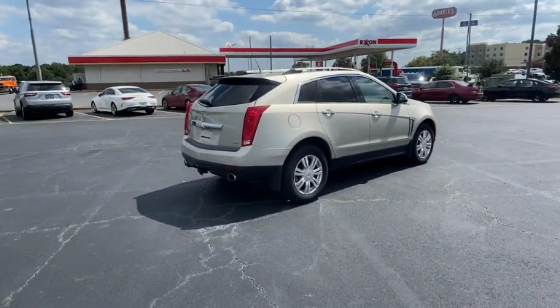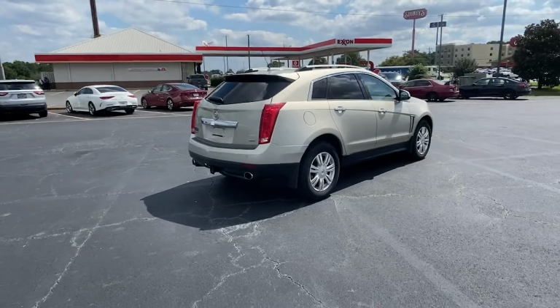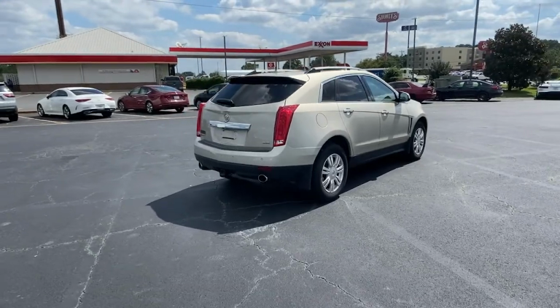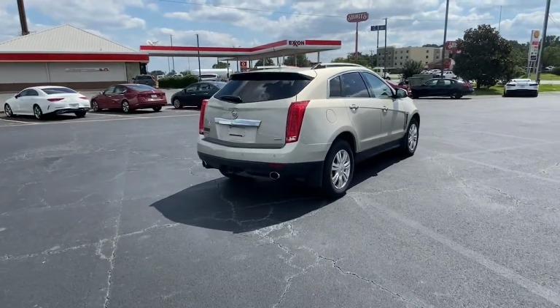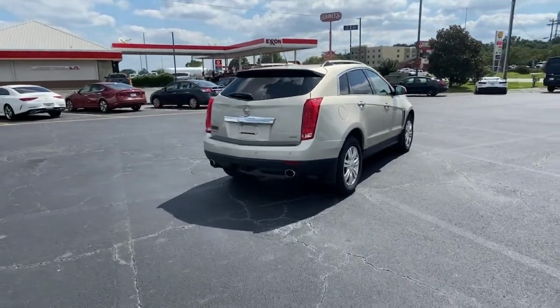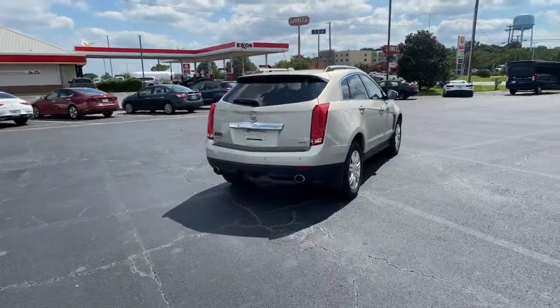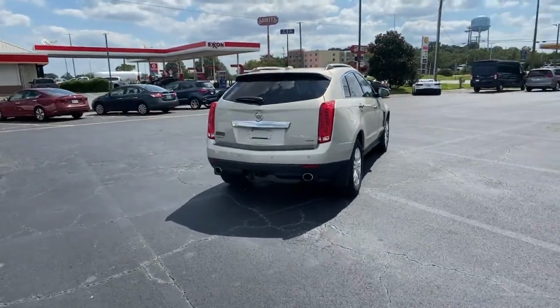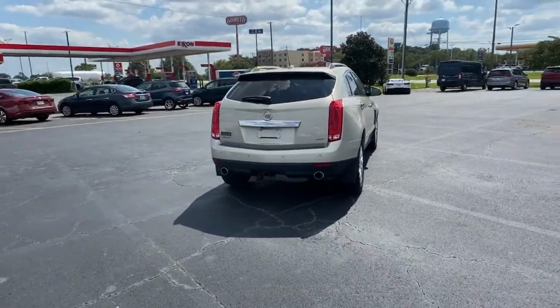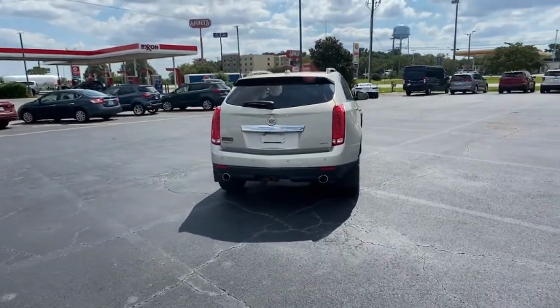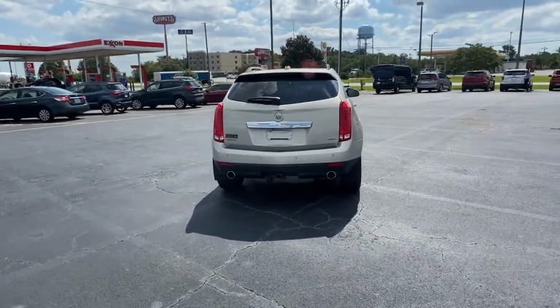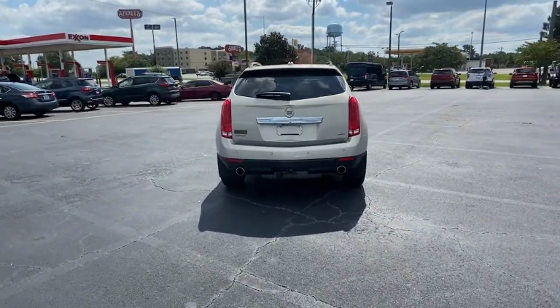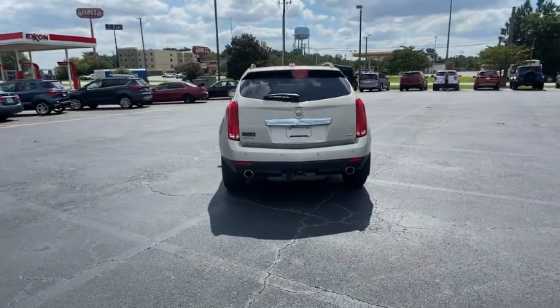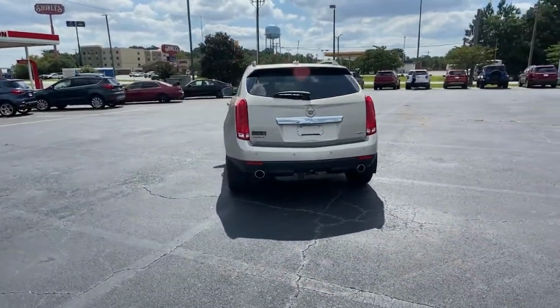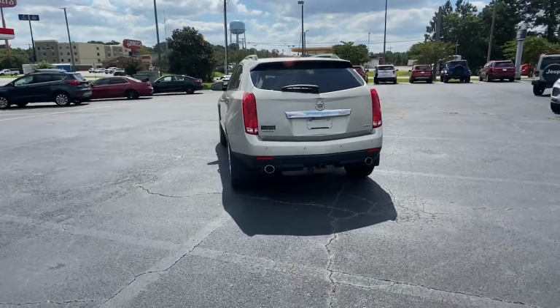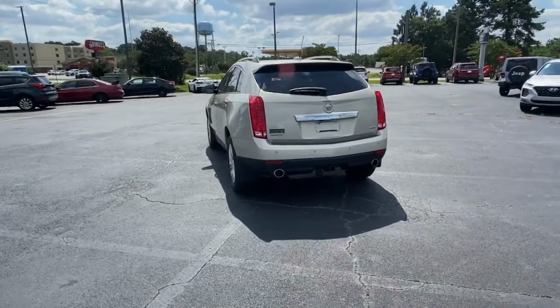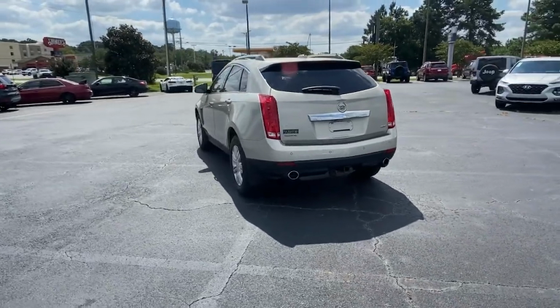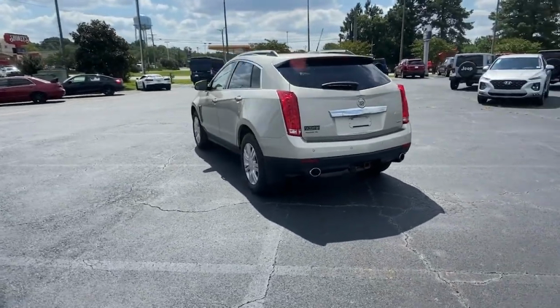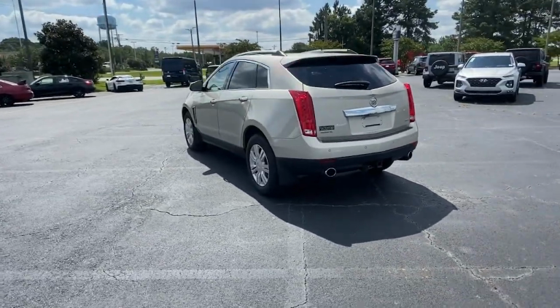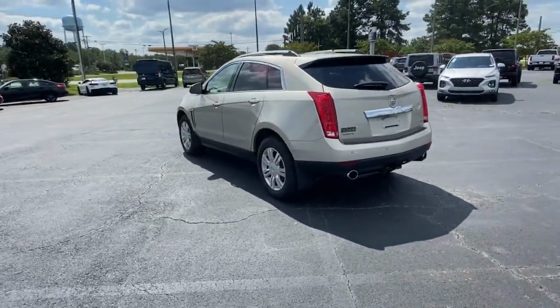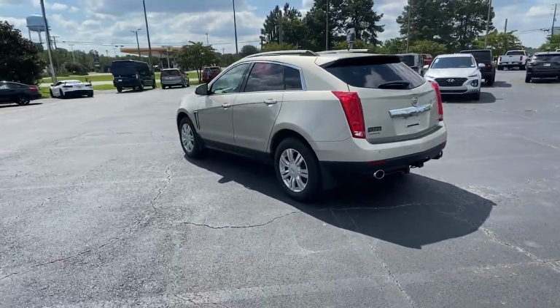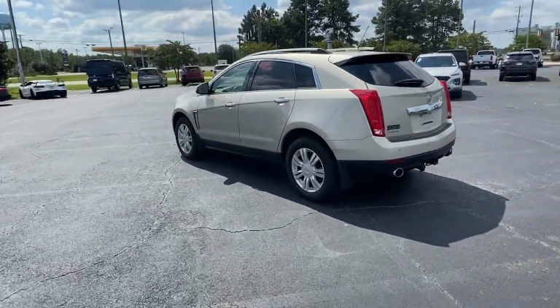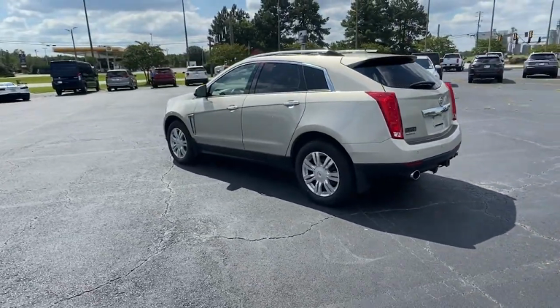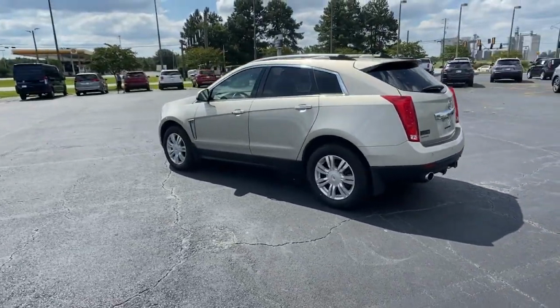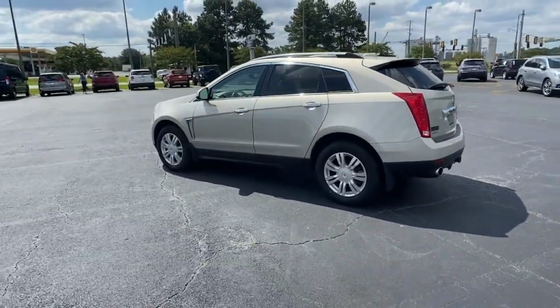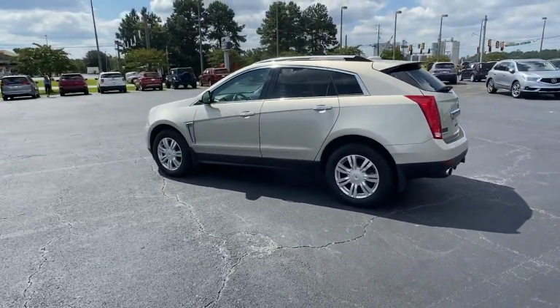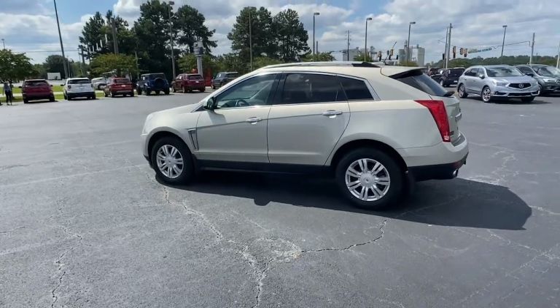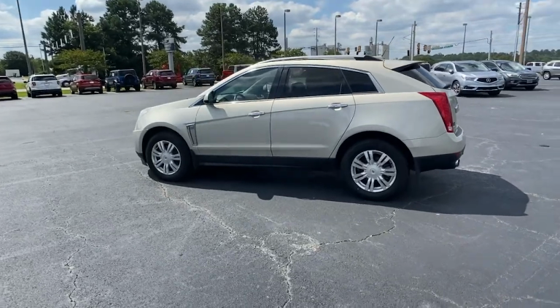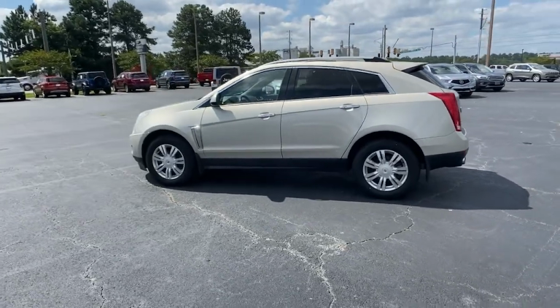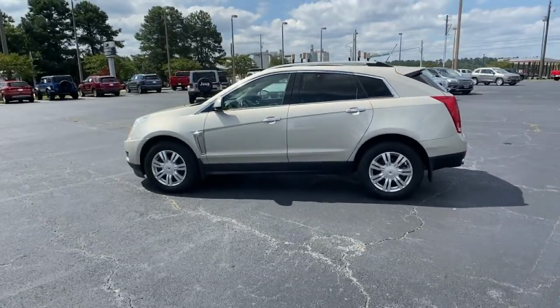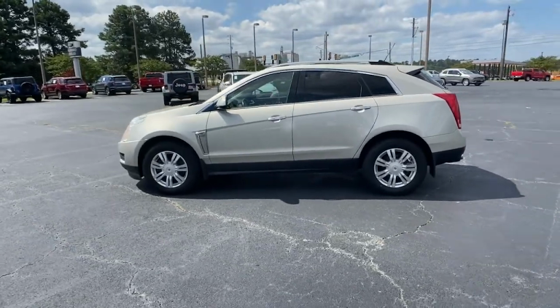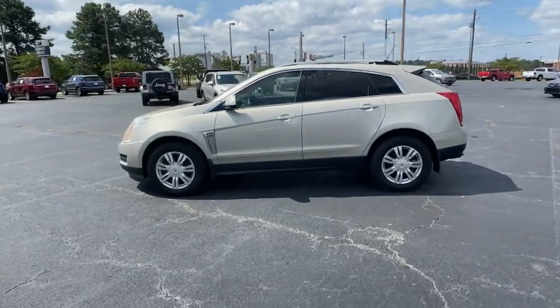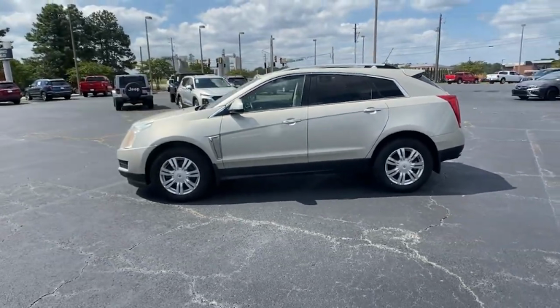Navigation system, sun moonroof, keyless entry, lane keeping assist, satellite radio, remote engine start, power lift gate, power passenger seat, blind spot monitor, heated front seat.